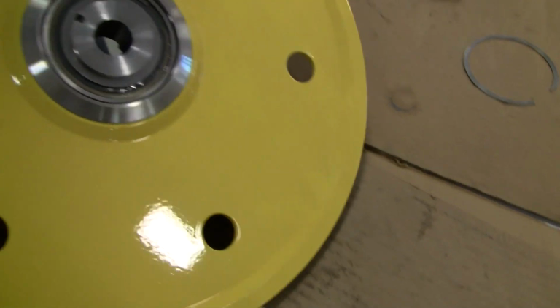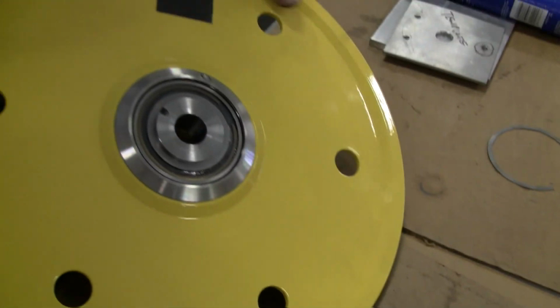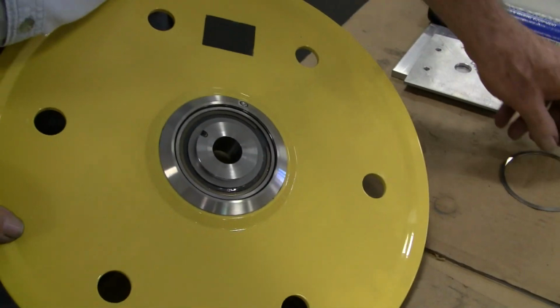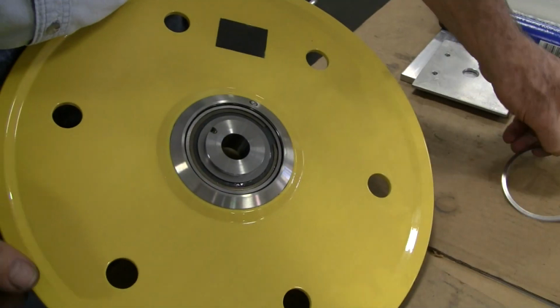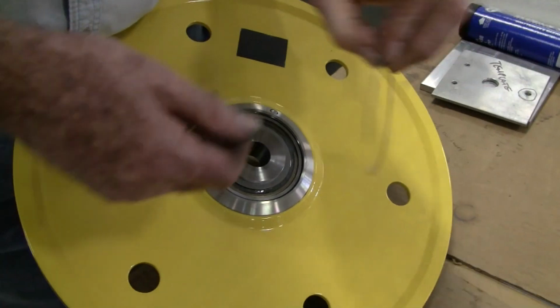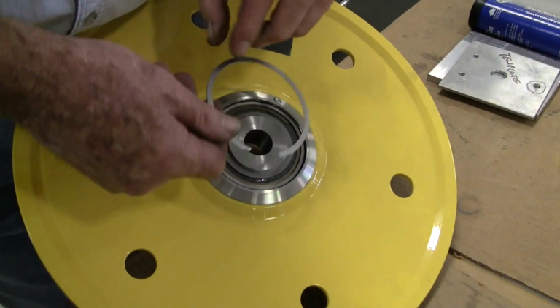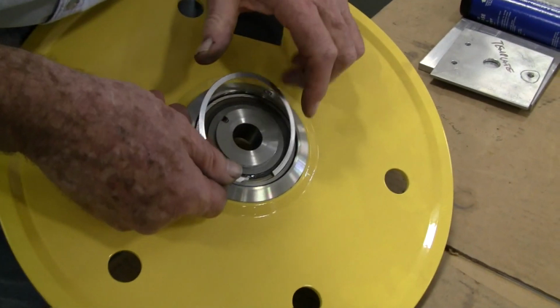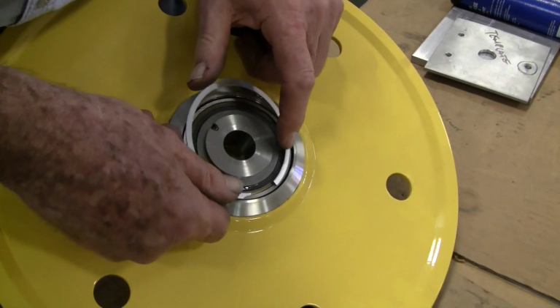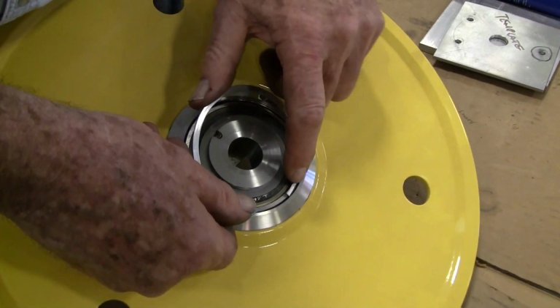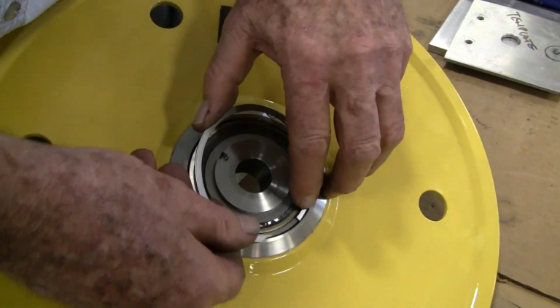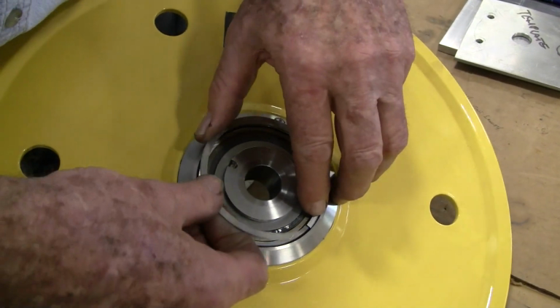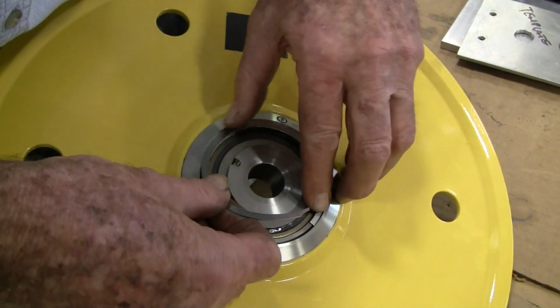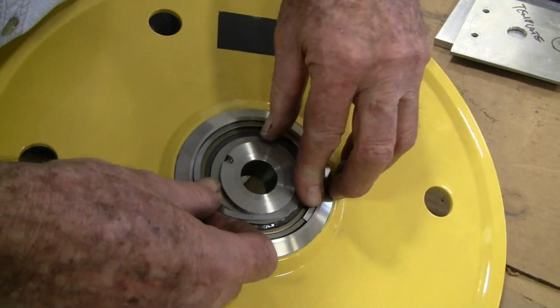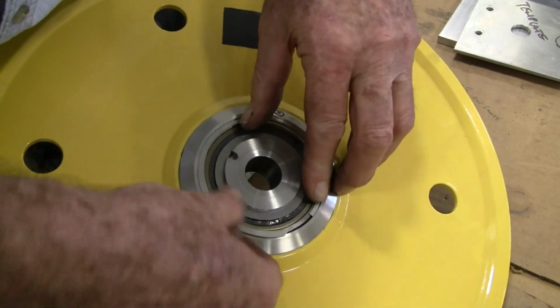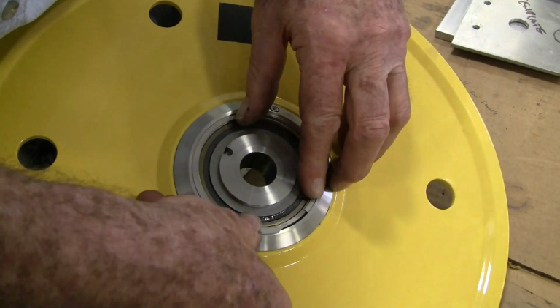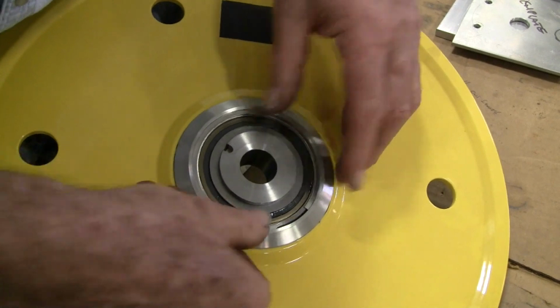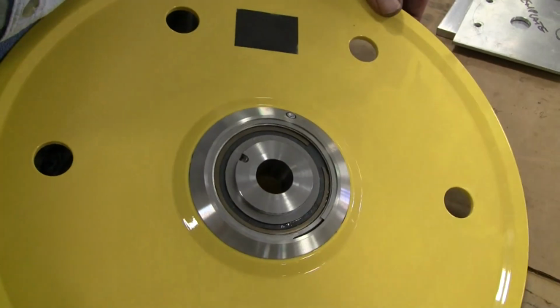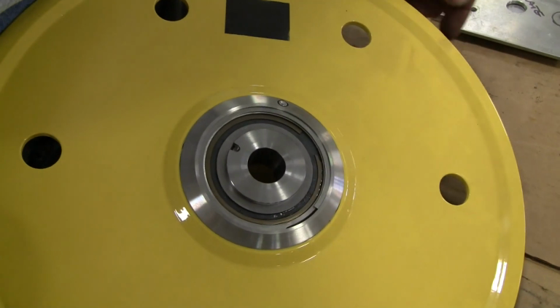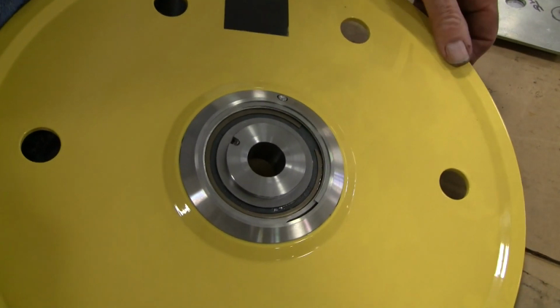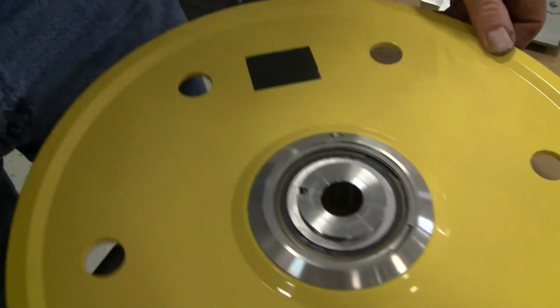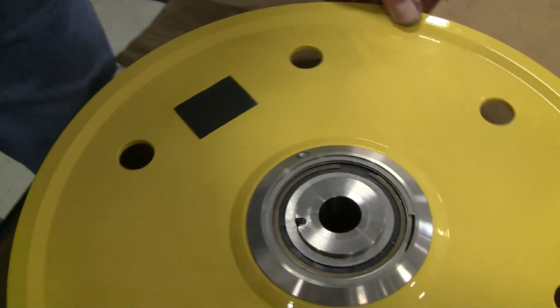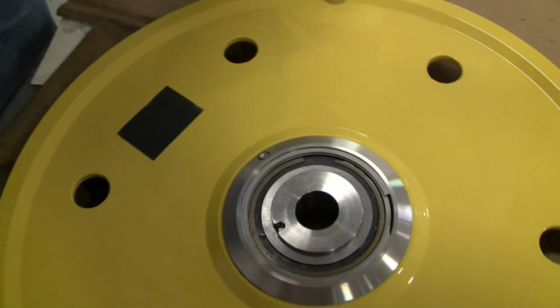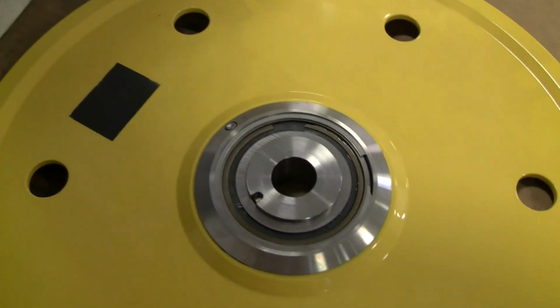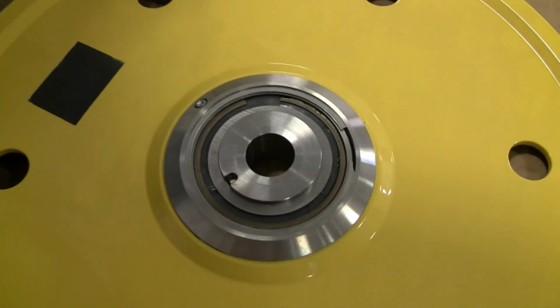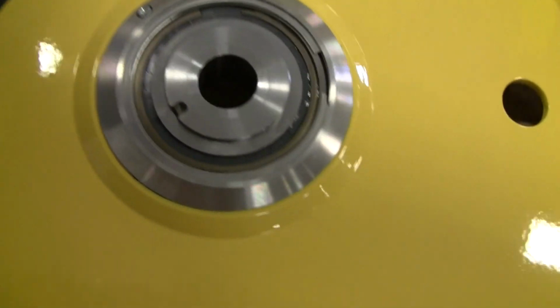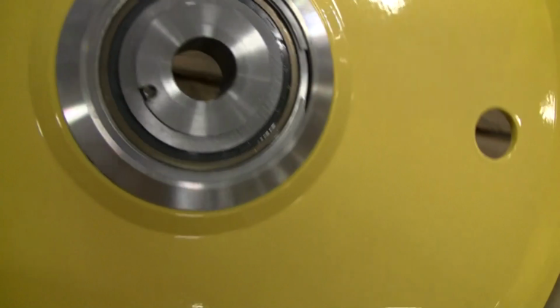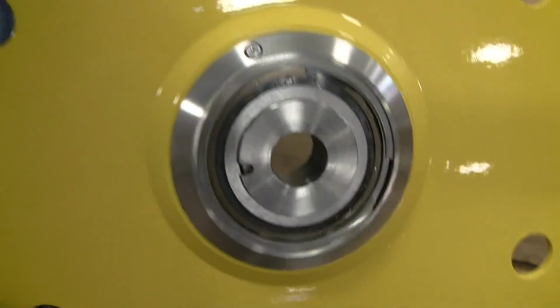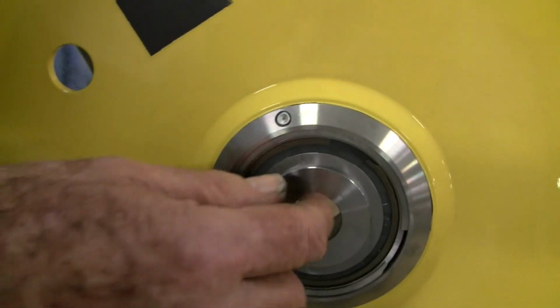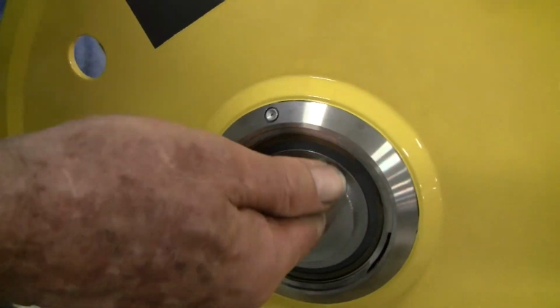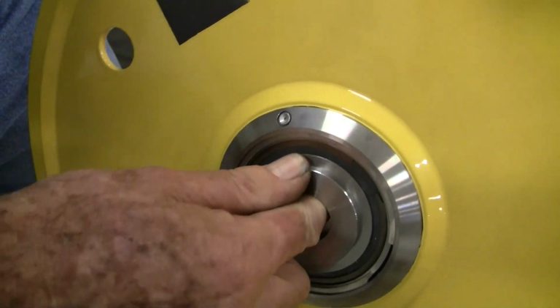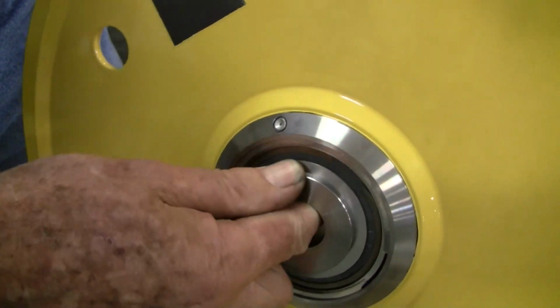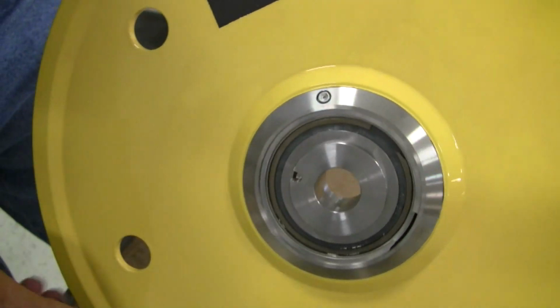Insert the second snap ring as shown. Manually pull on the bearing assembly to make sure that it's solidly in place.